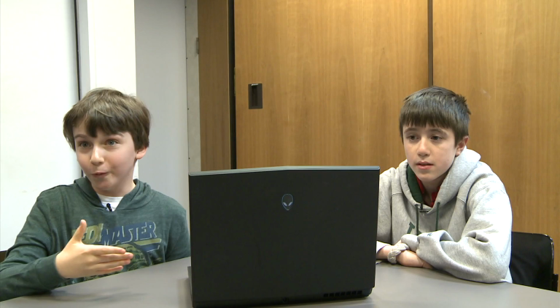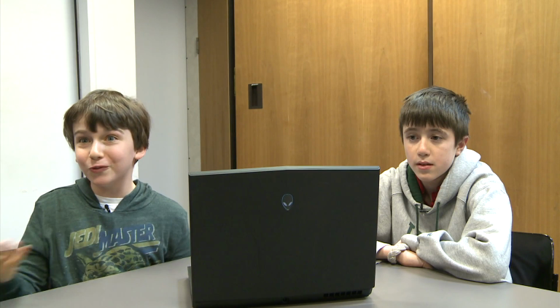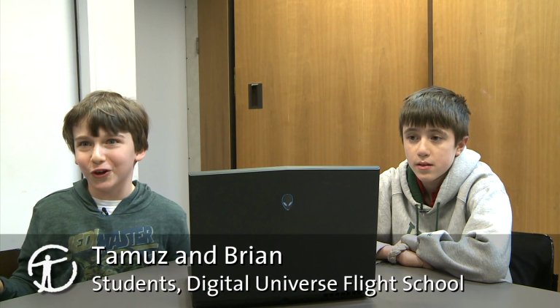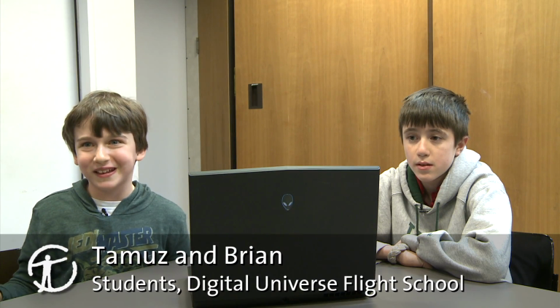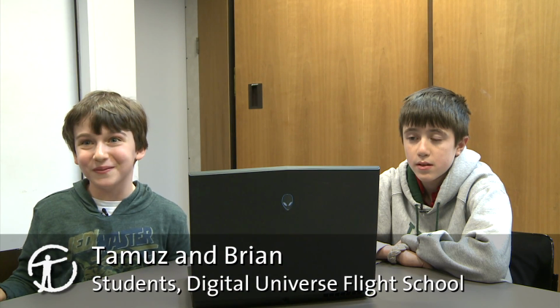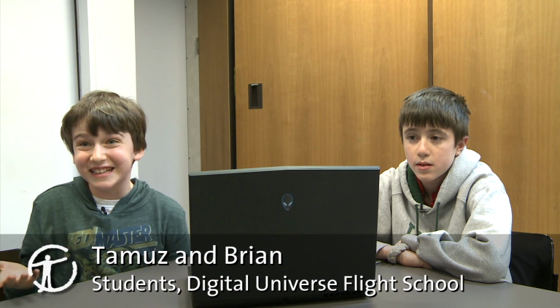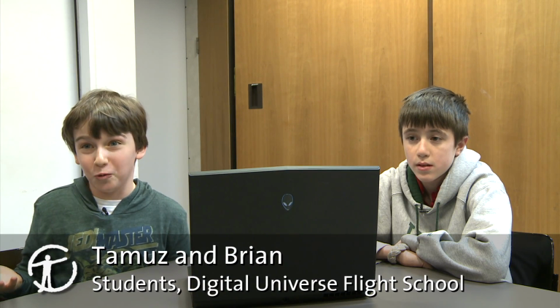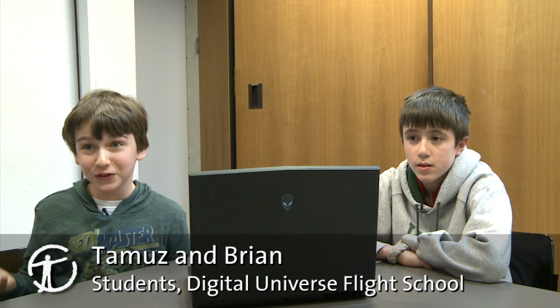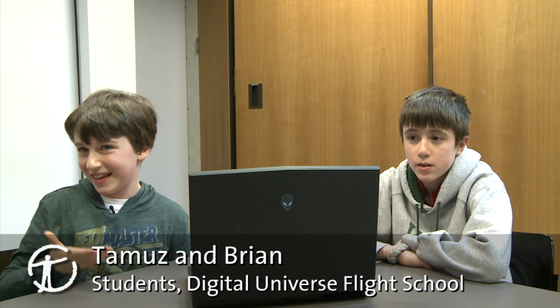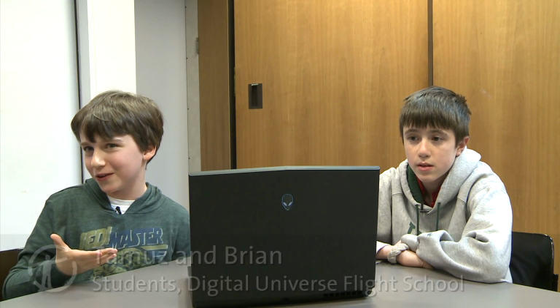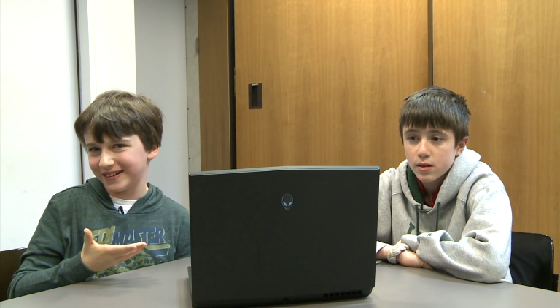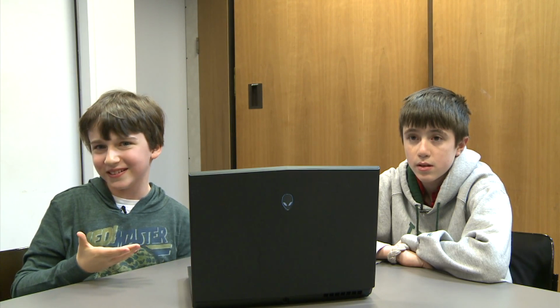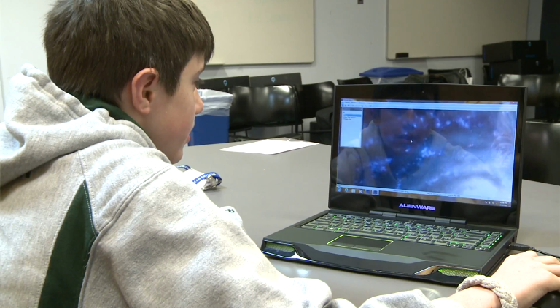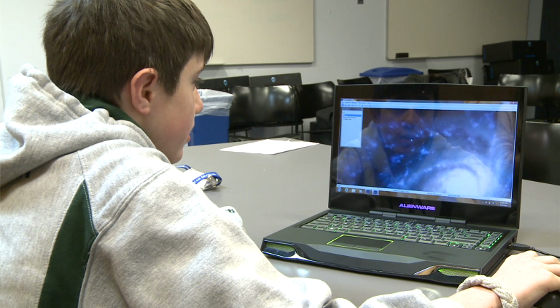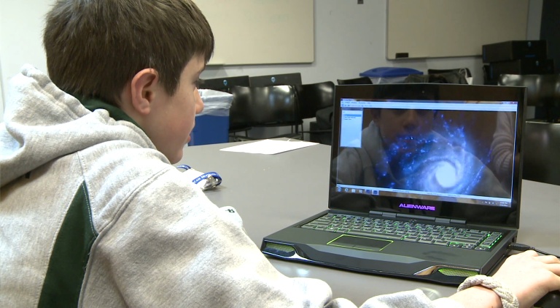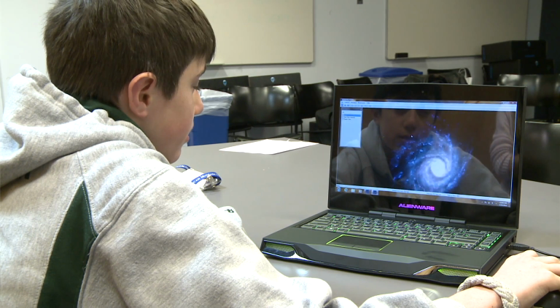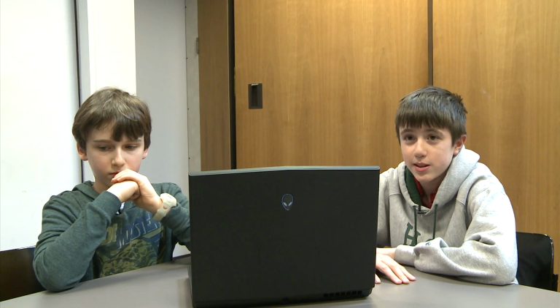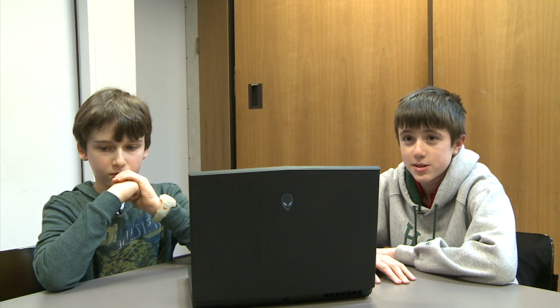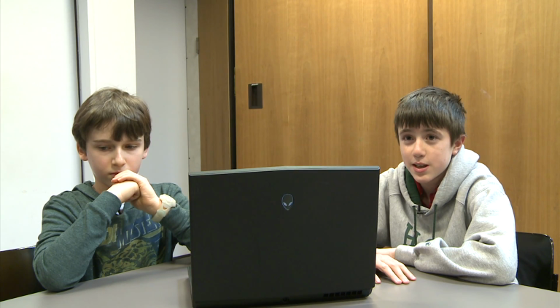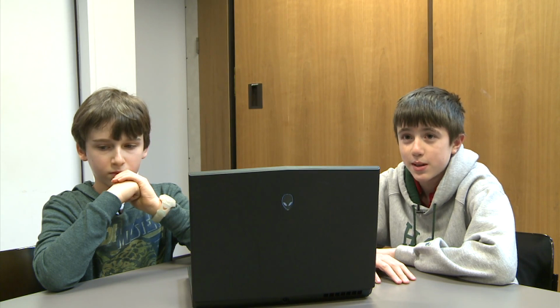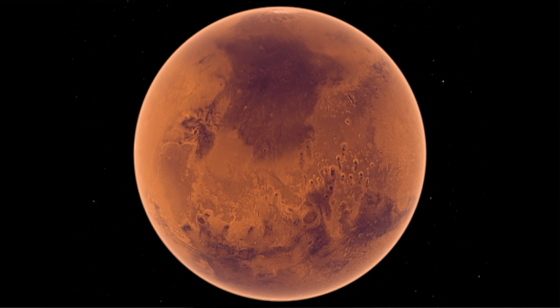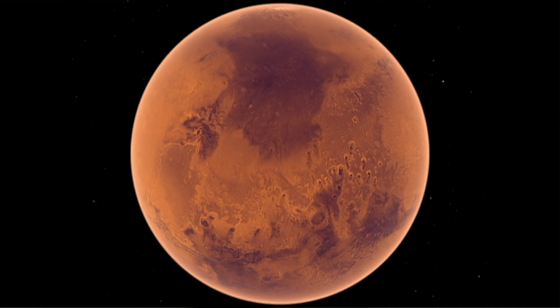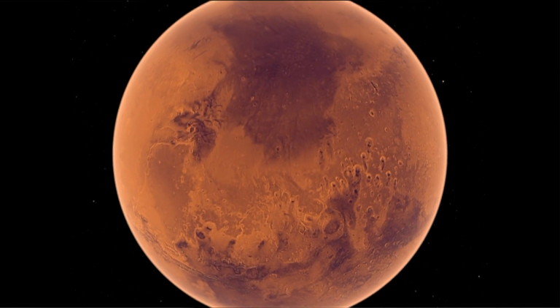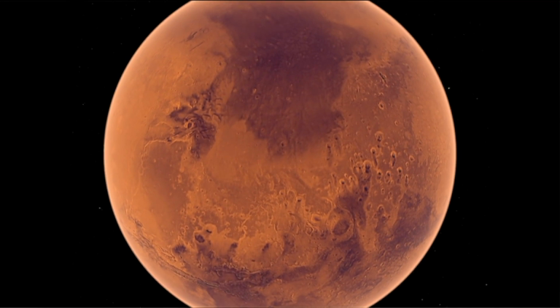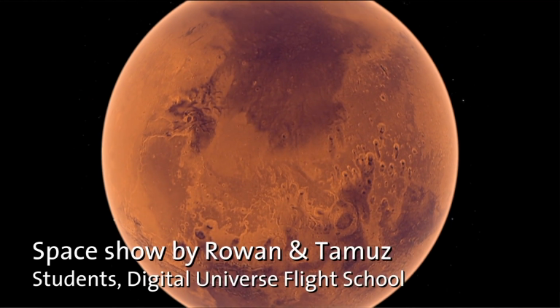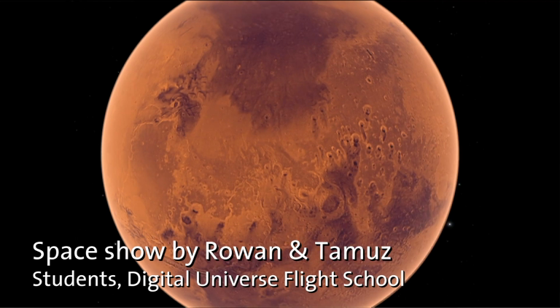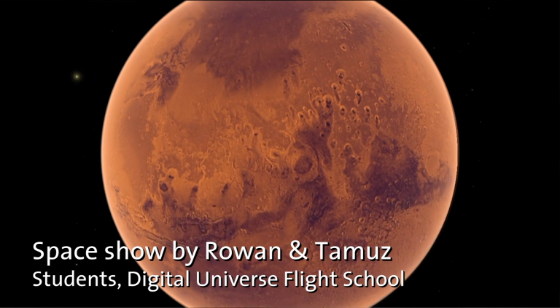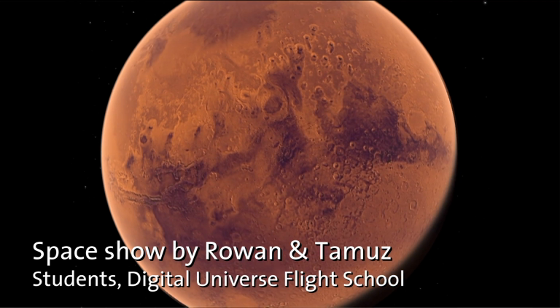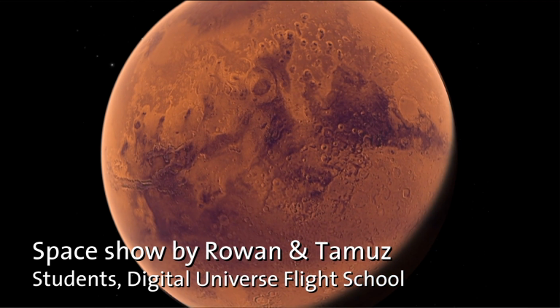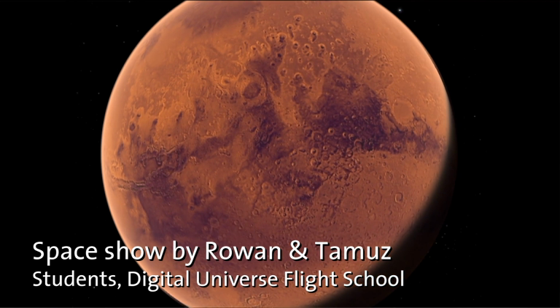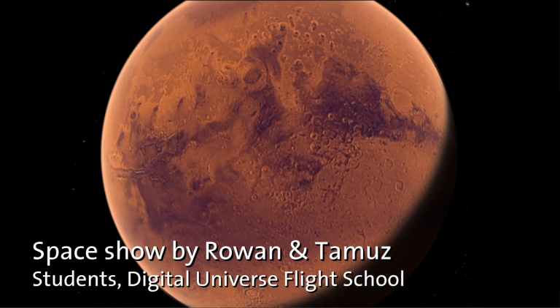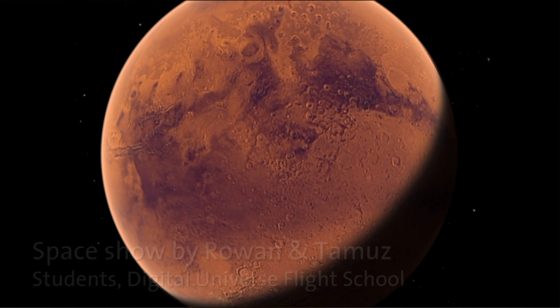We're using one of the largest planetariums in the entire world to present our presentations. At first I thought Uniview was going to be really confusing, but the more I got used to it, it was really easy to learn. I've had a lot of fun working with the software.